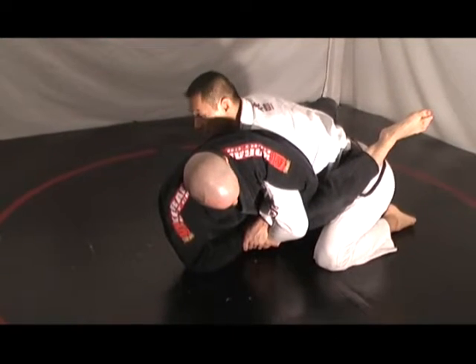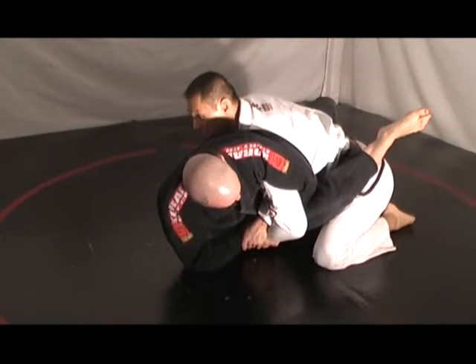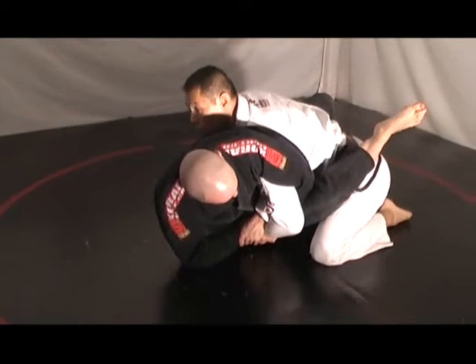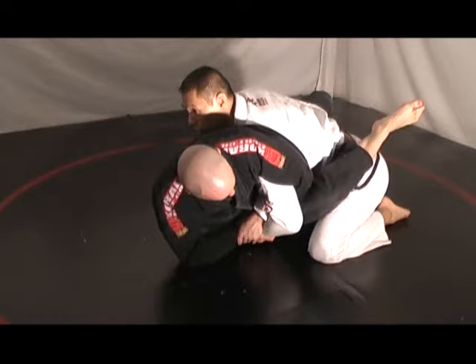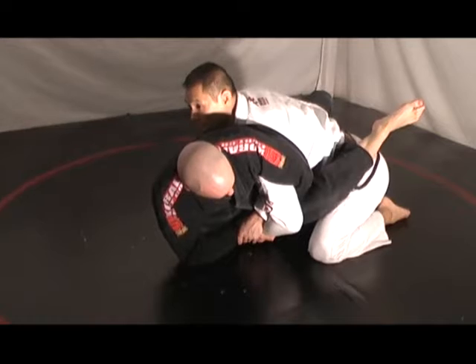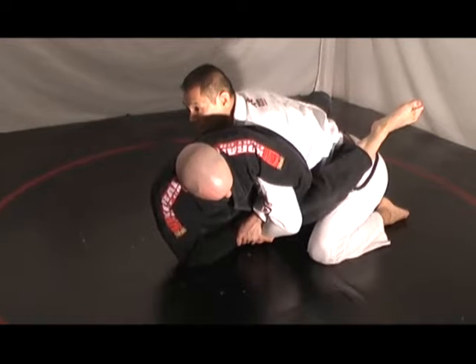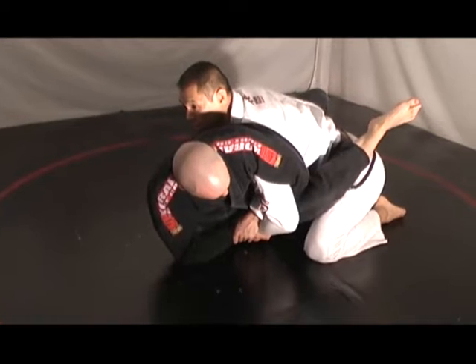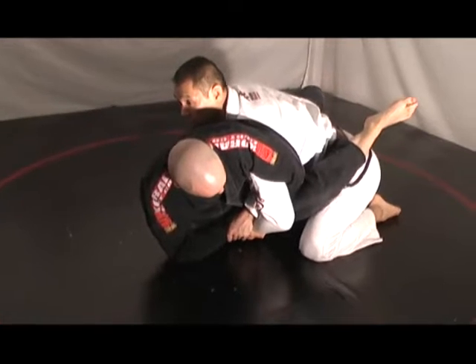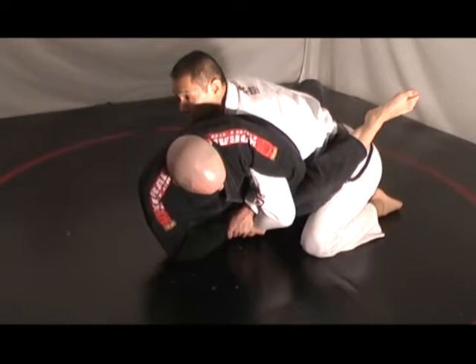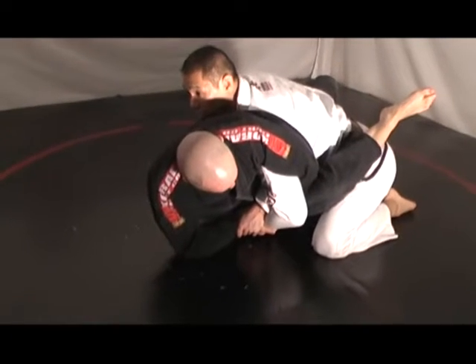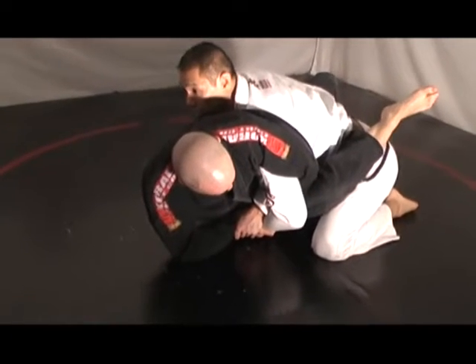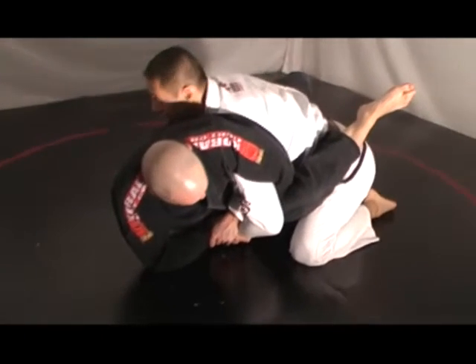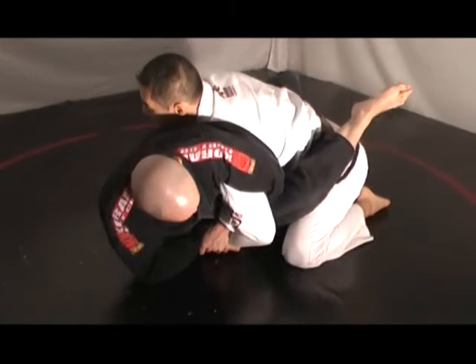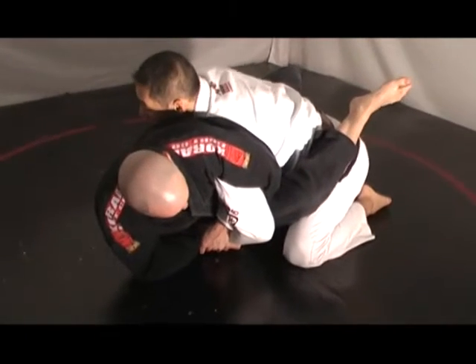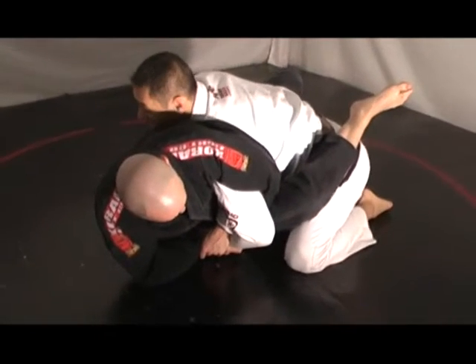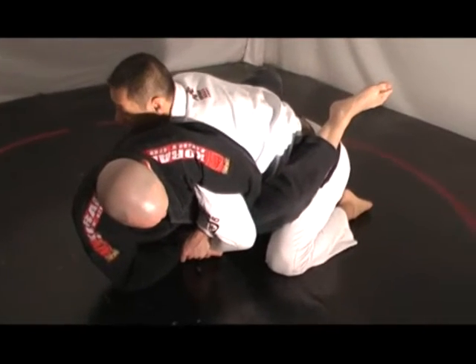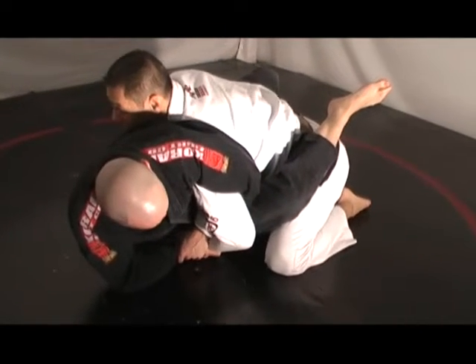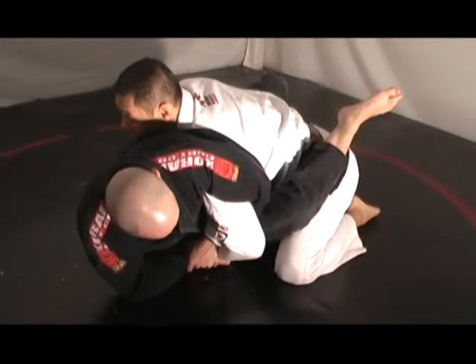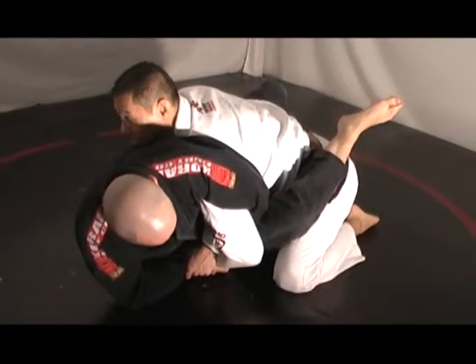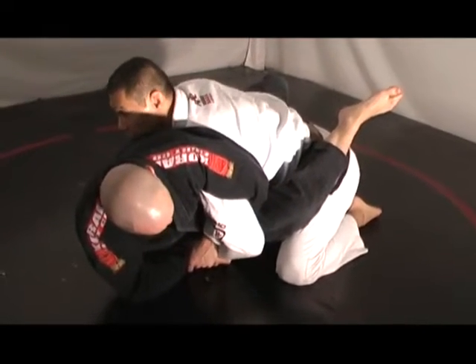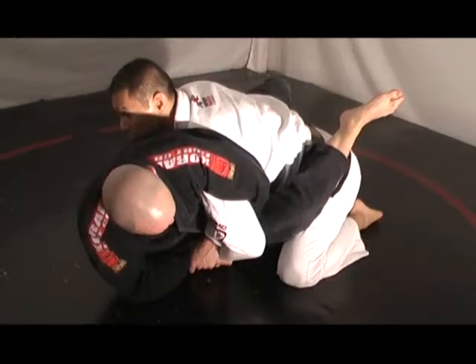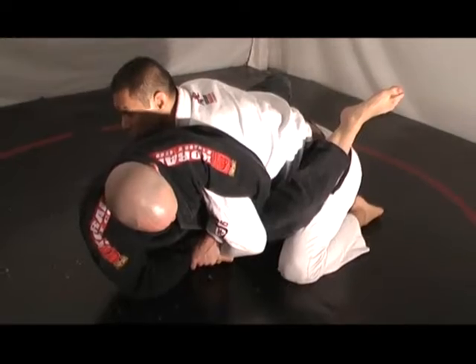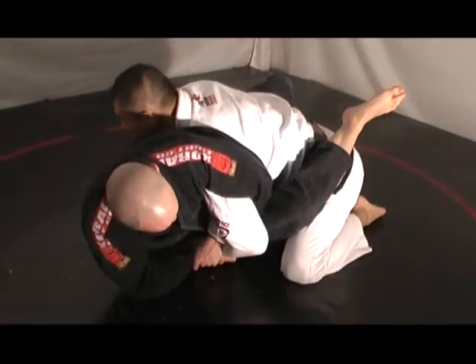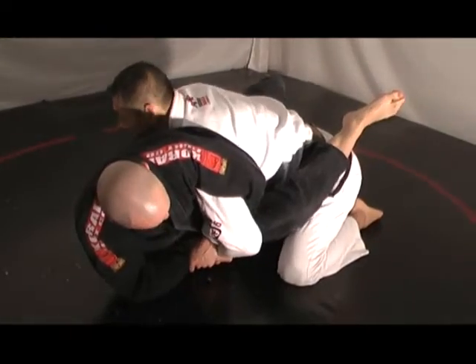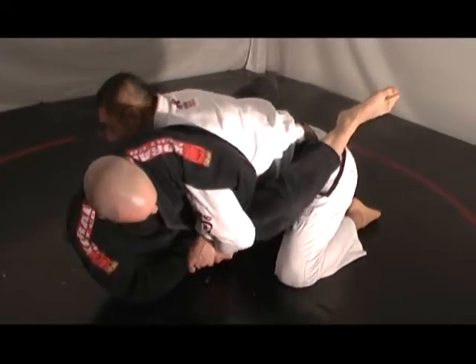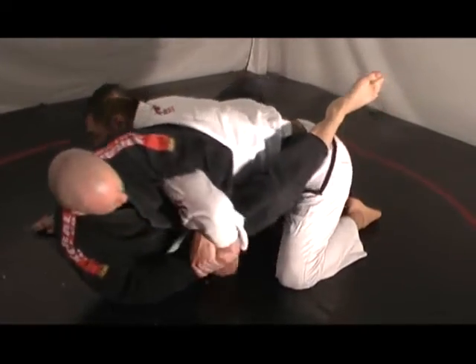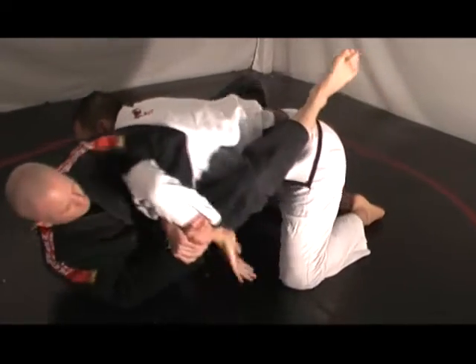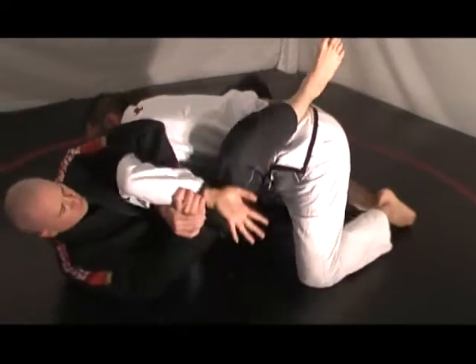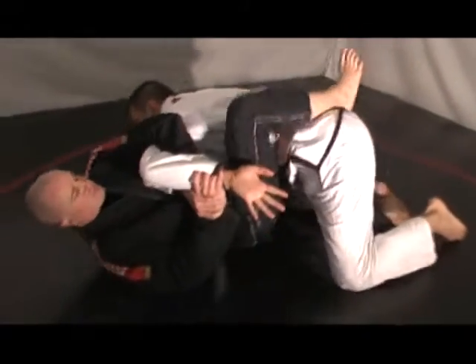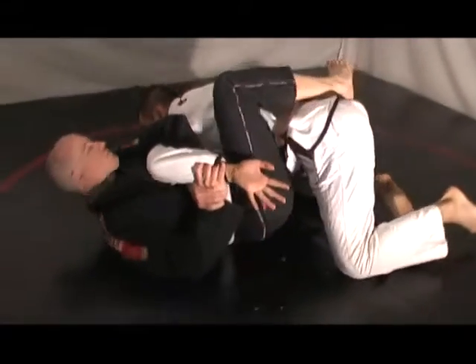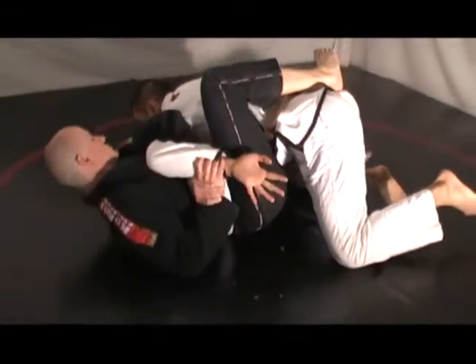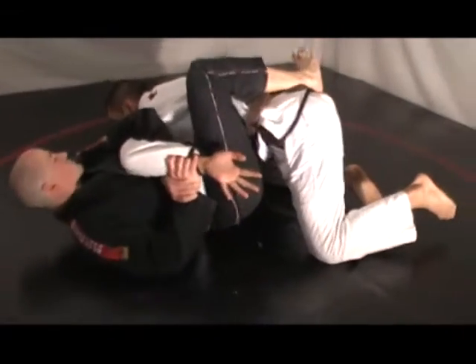It makes it much harder for him to execute the chimera. From there, maybe I can bear hug him. That's the first thing I want to try and do, even if he has my hand out and then up.